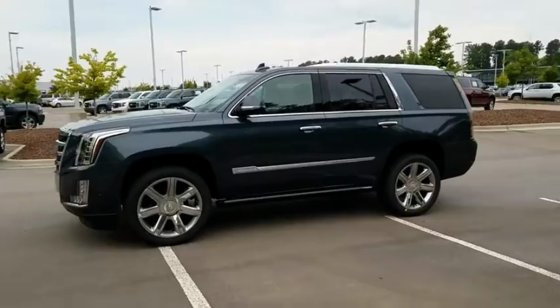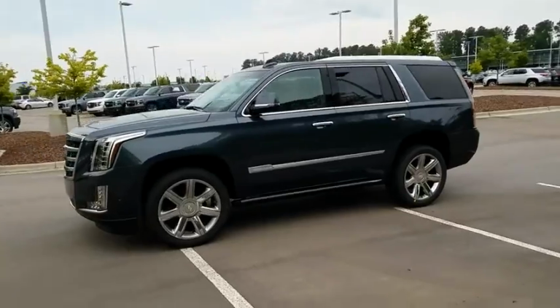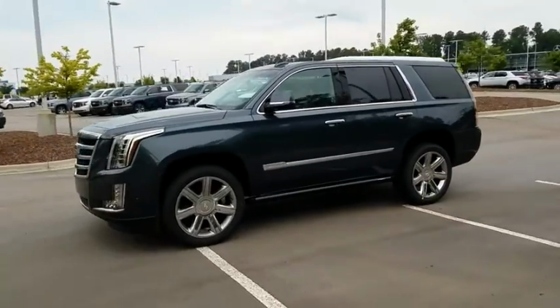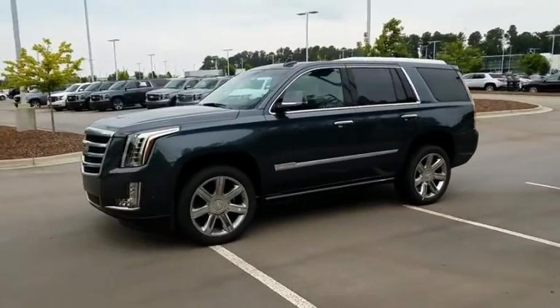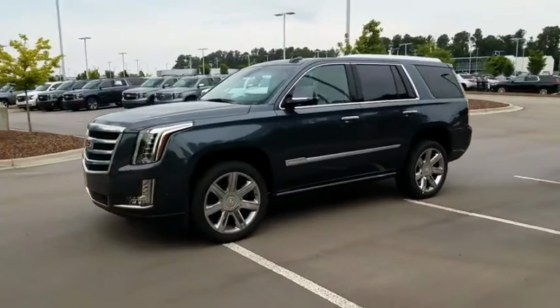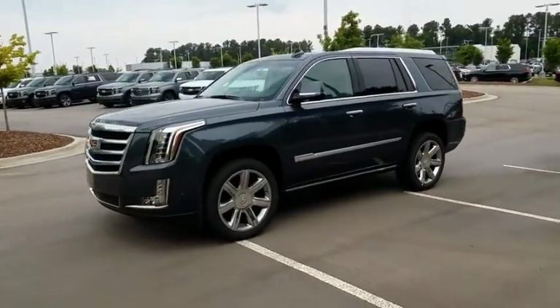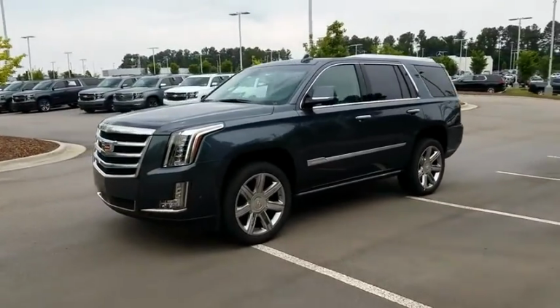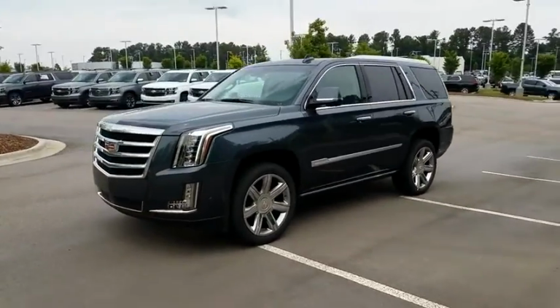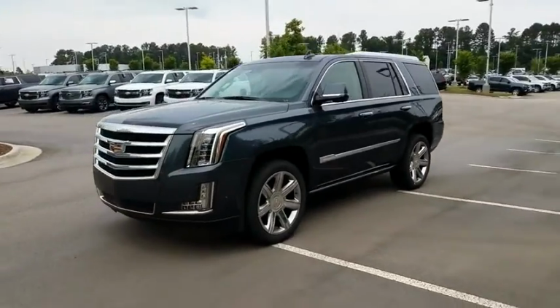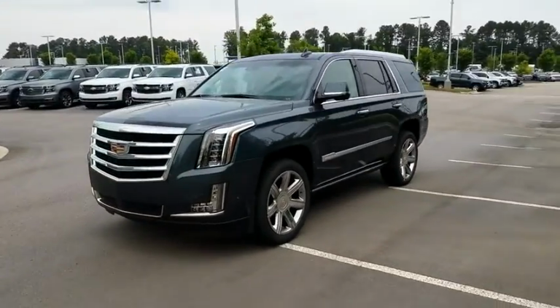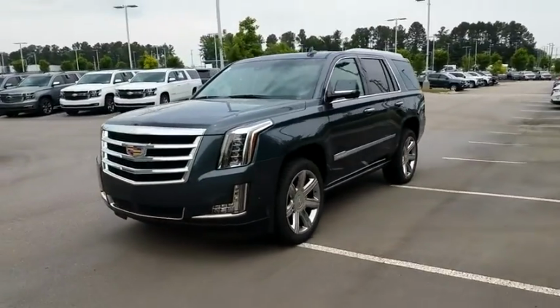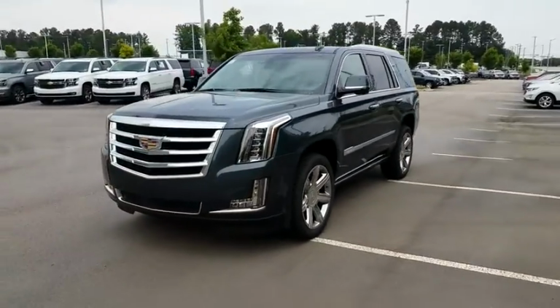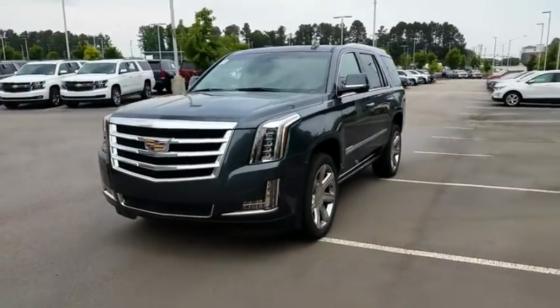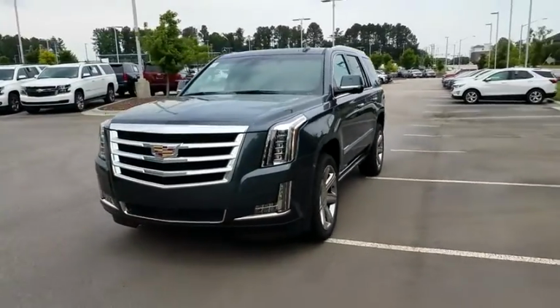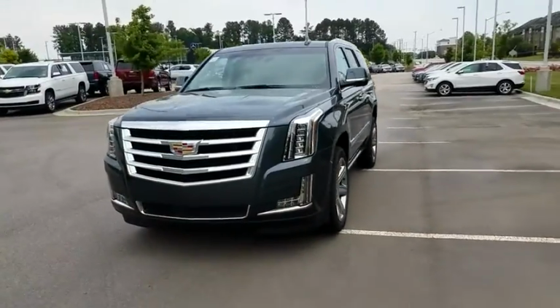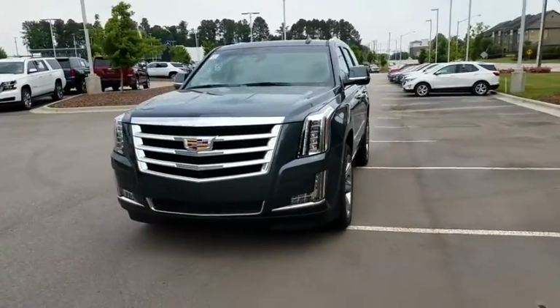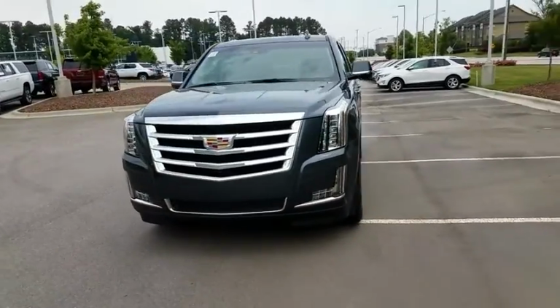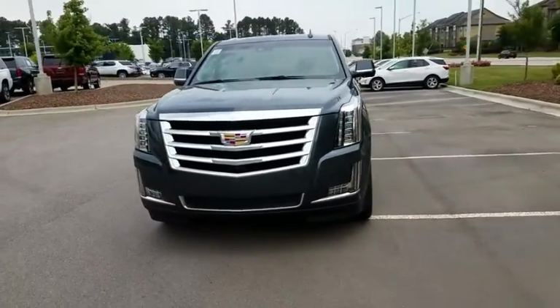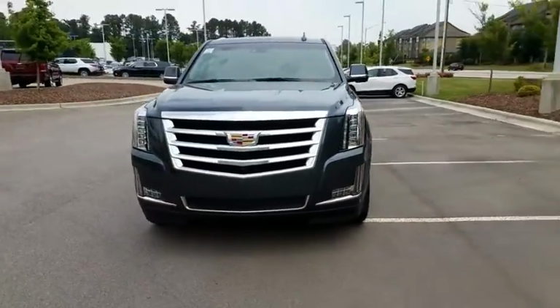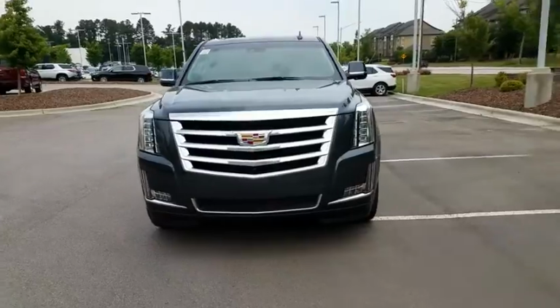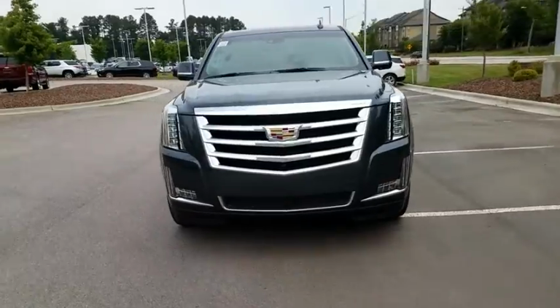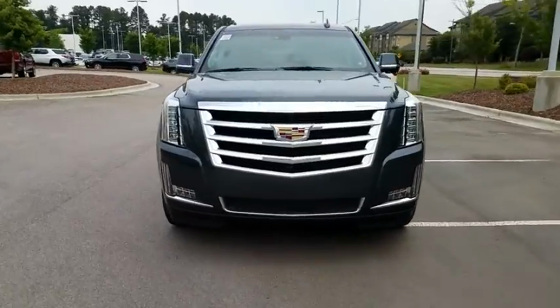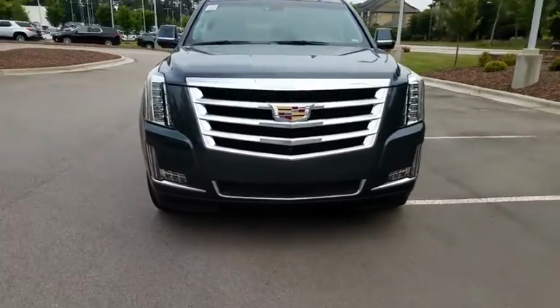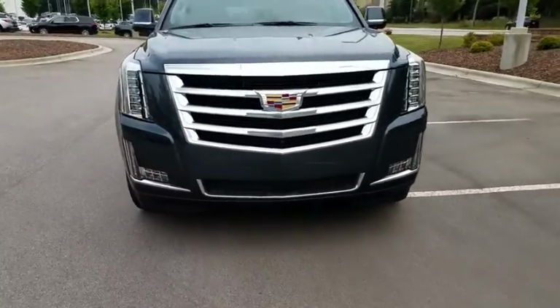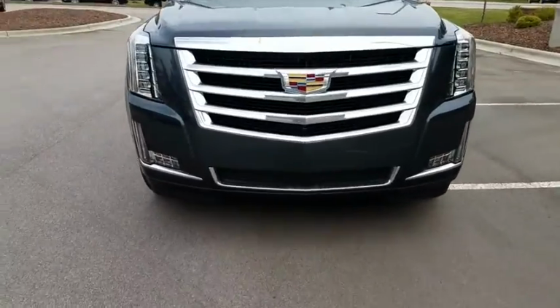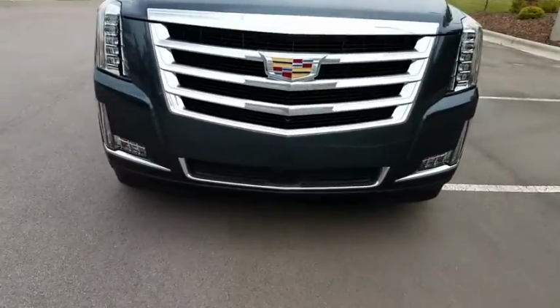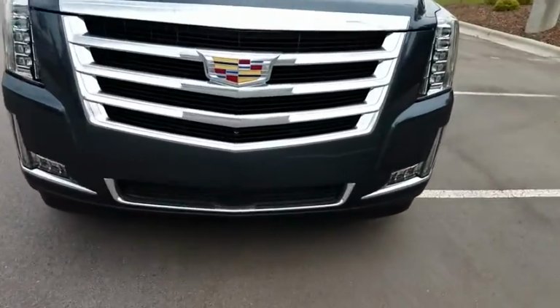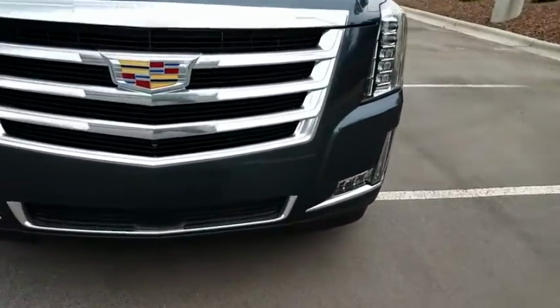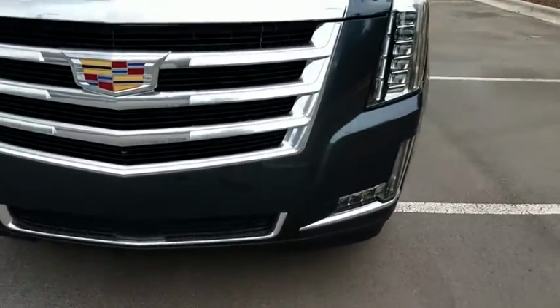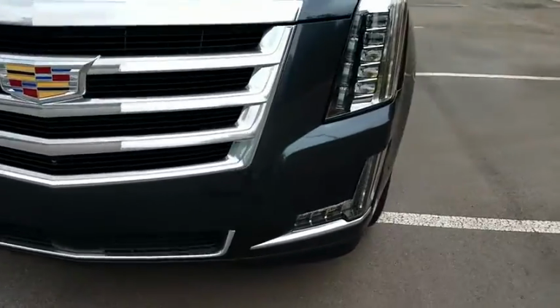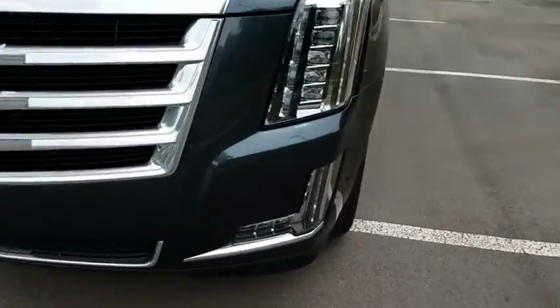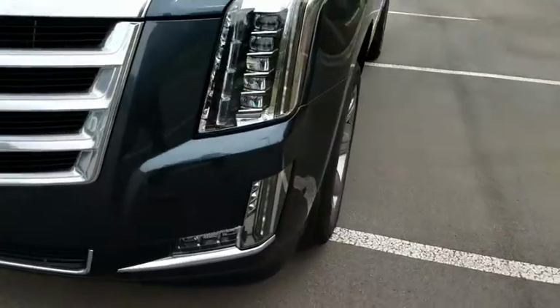Running boards, keyless entry, power liftgate, backup camera, remote engine start, power passenger seat, four-wheel drive, navigation system.